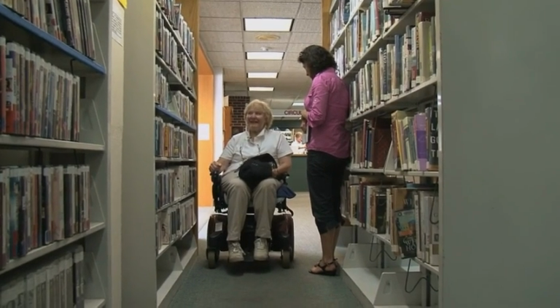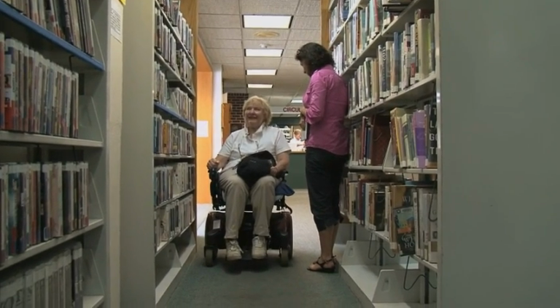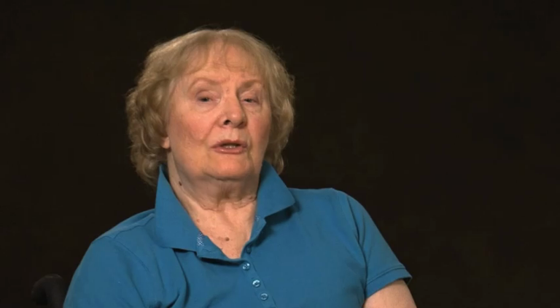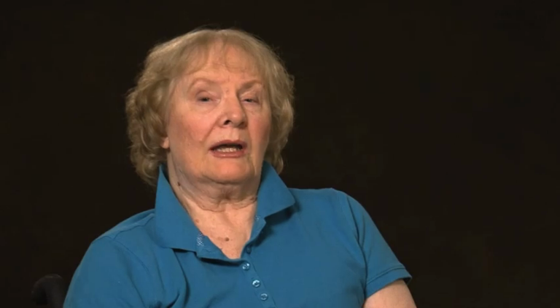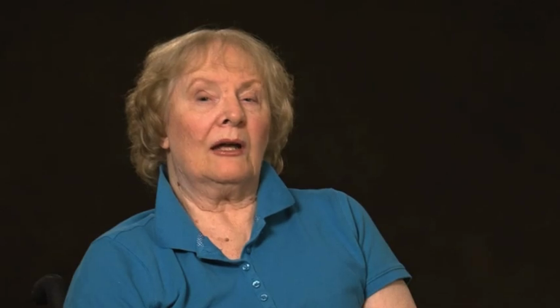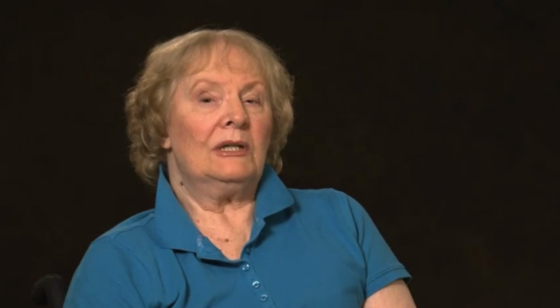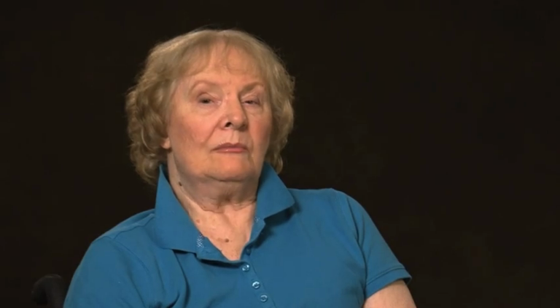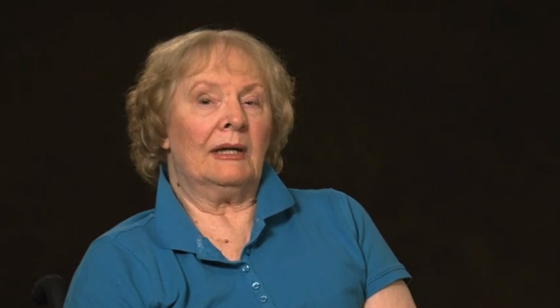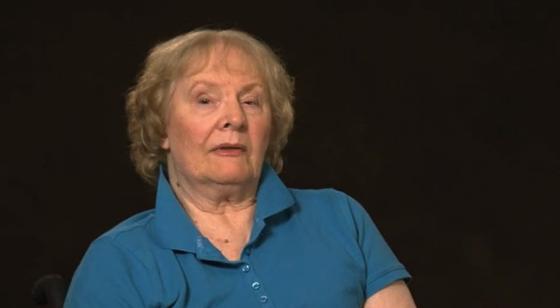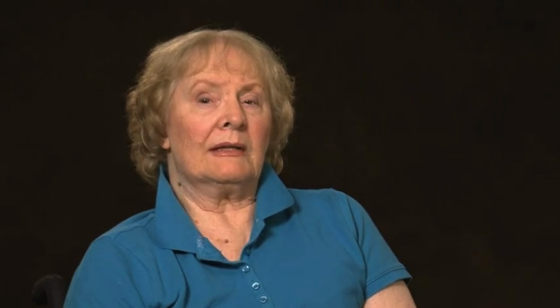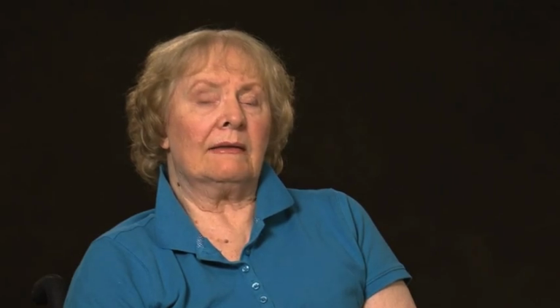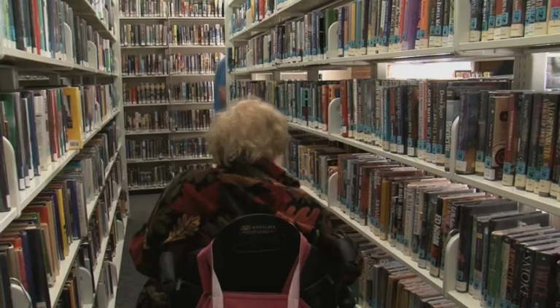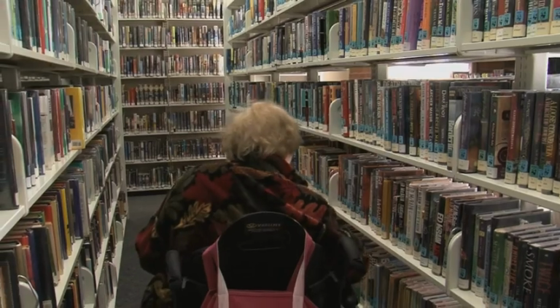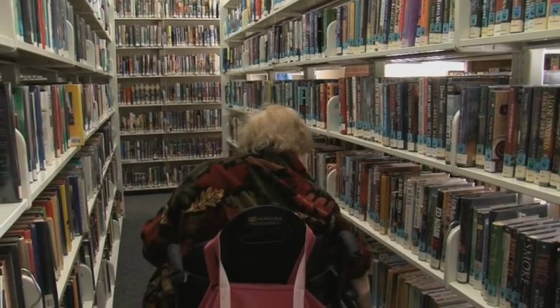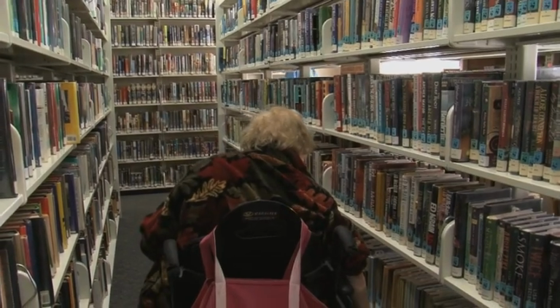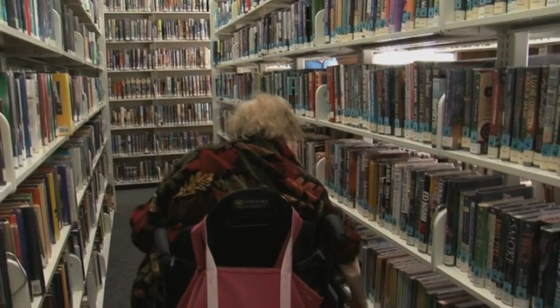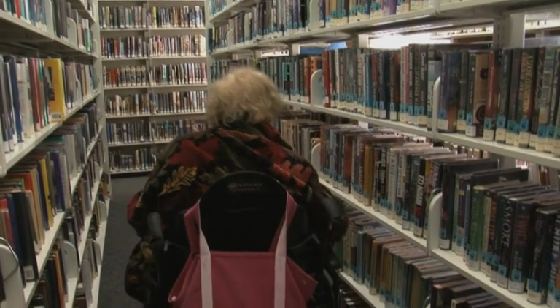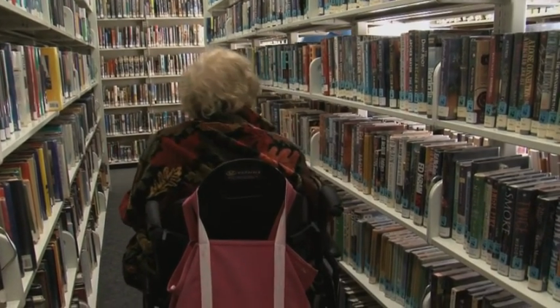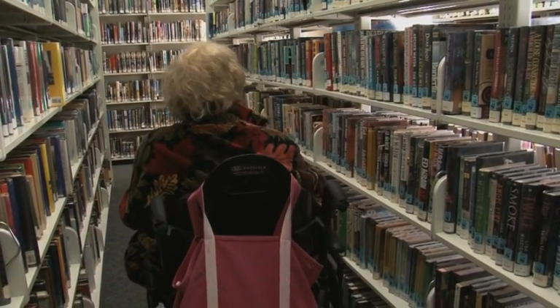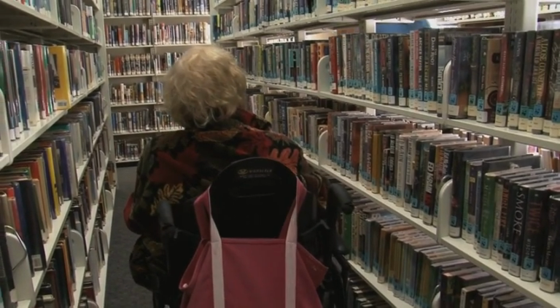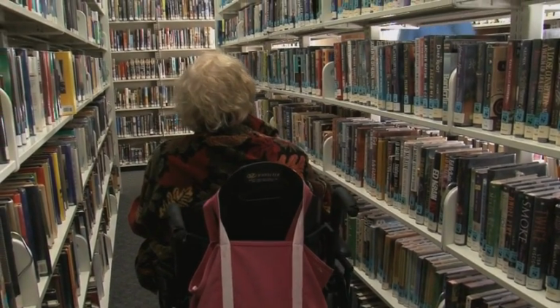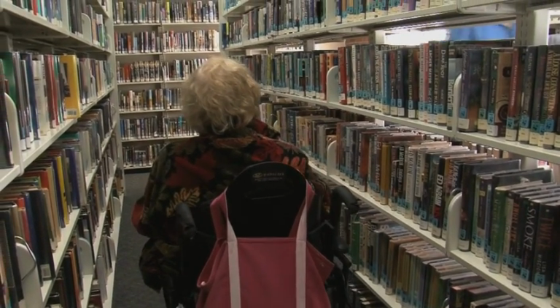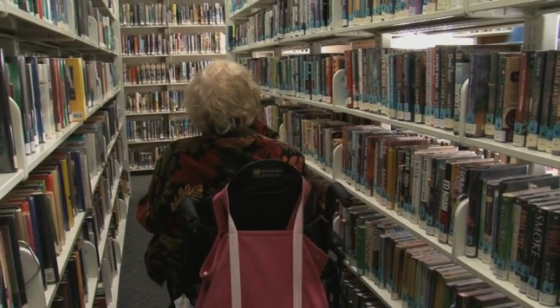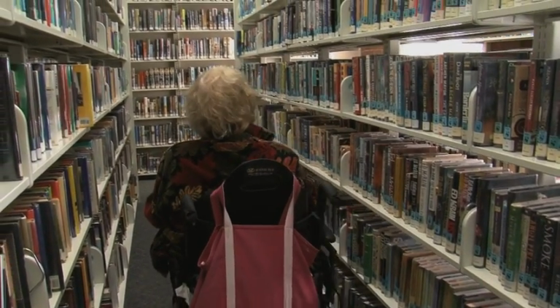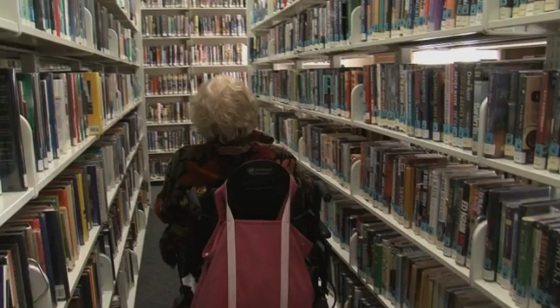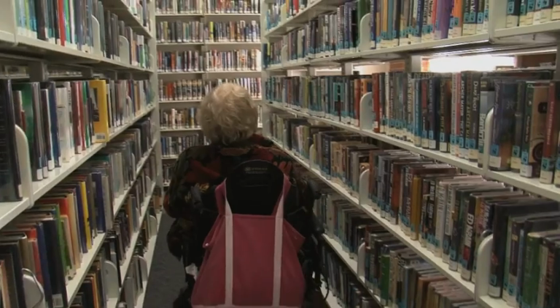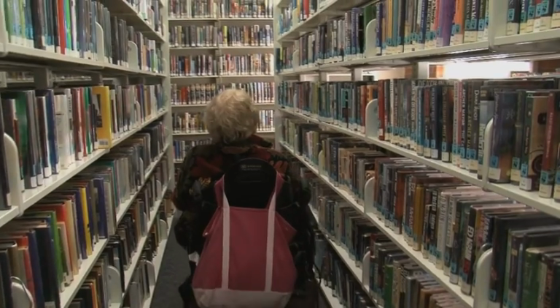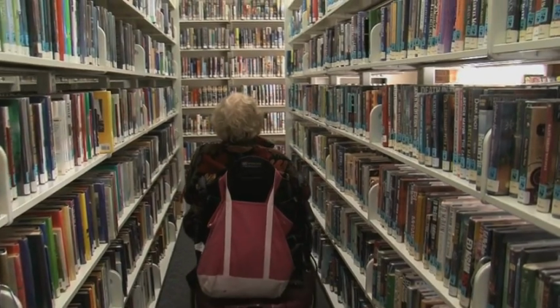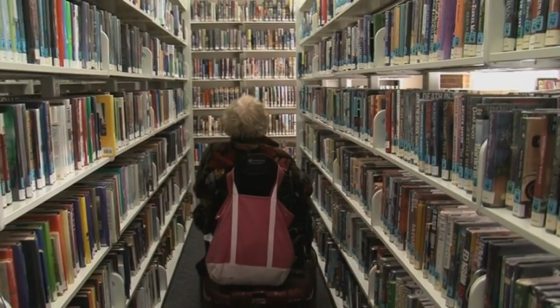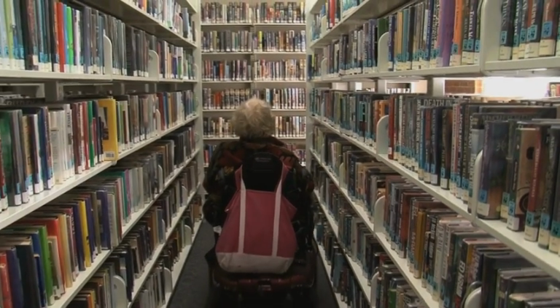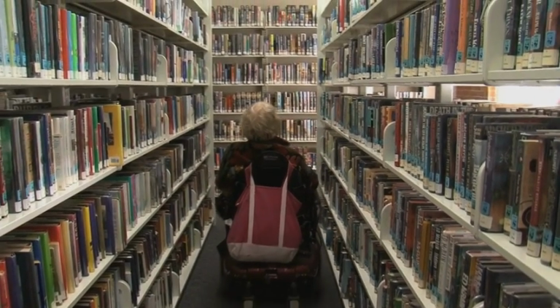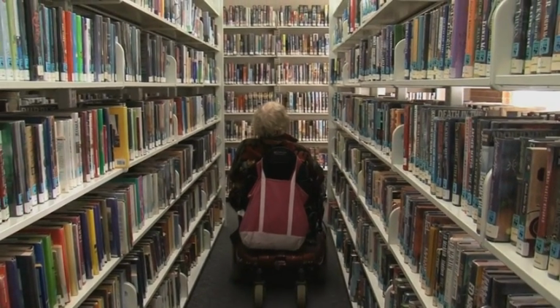I cannot reach many of these things in the library. There are six shelves here in this stack, but there are only three that are really useful to me.